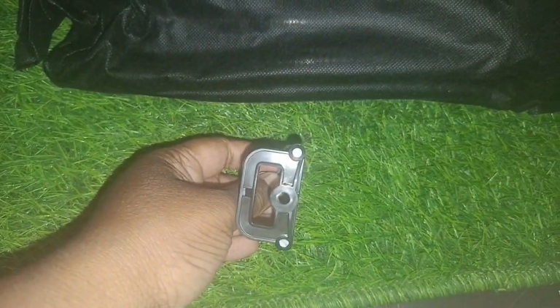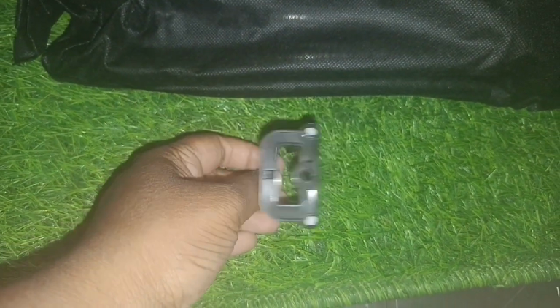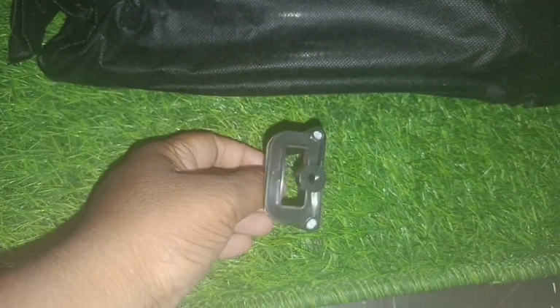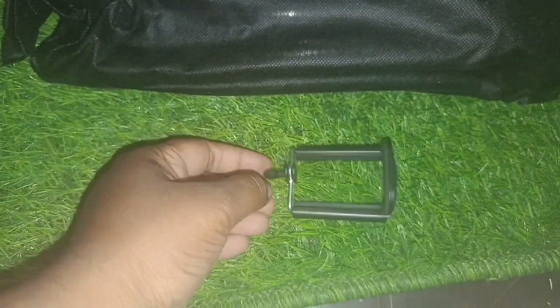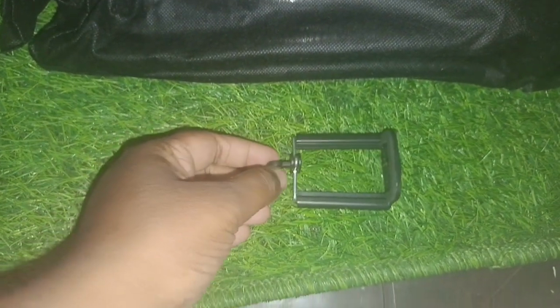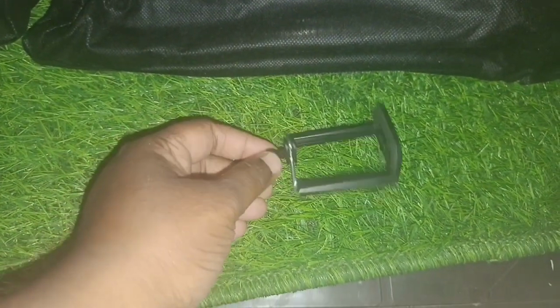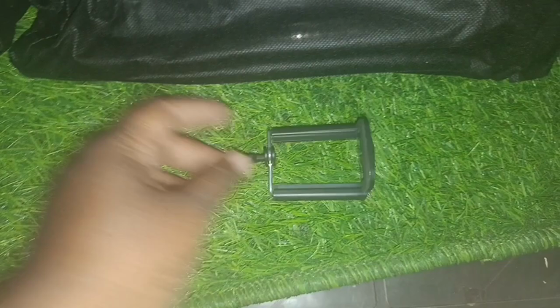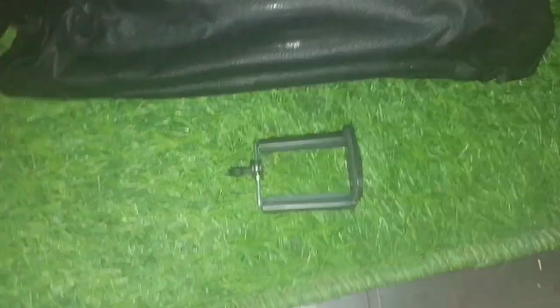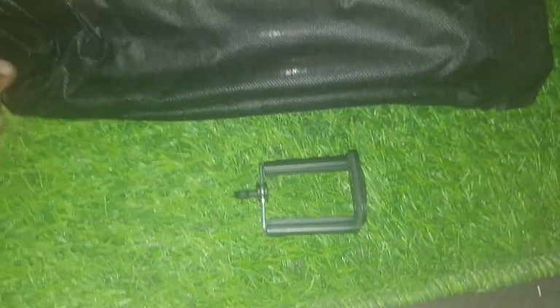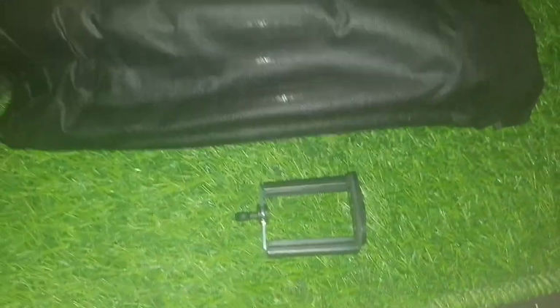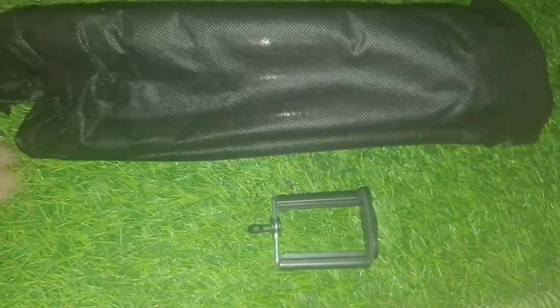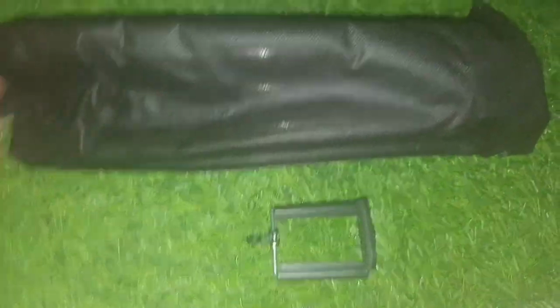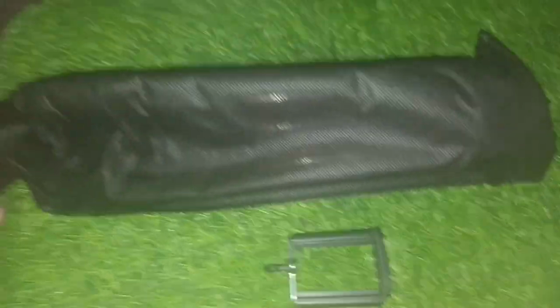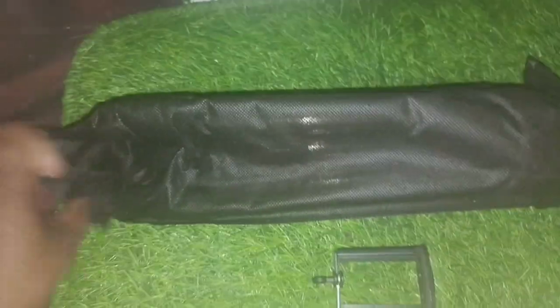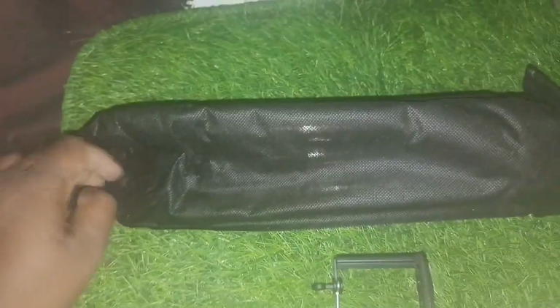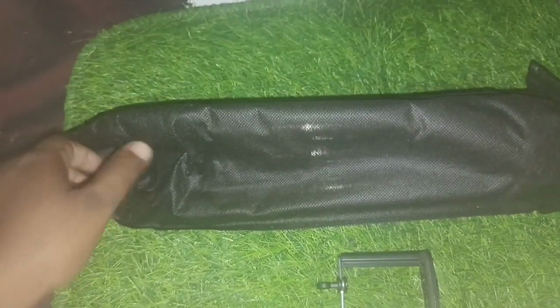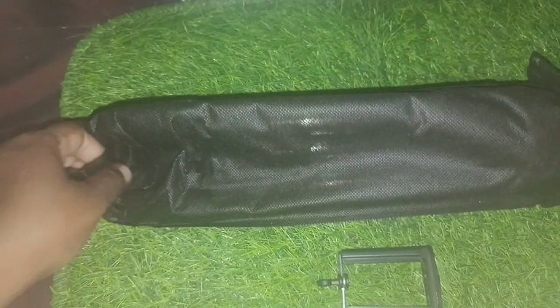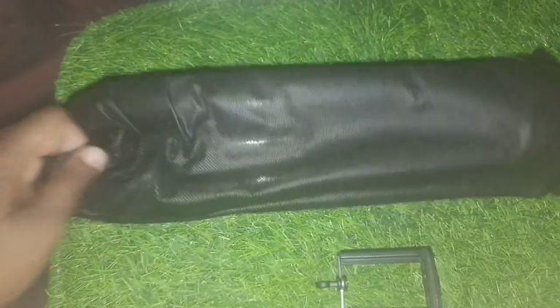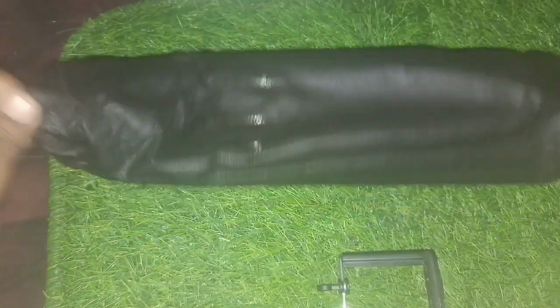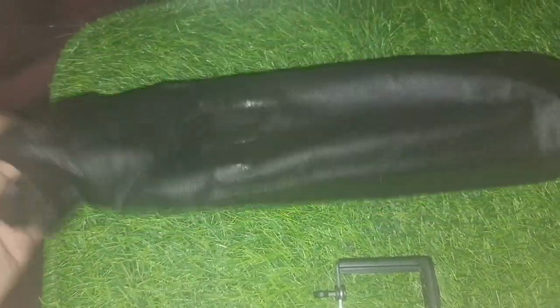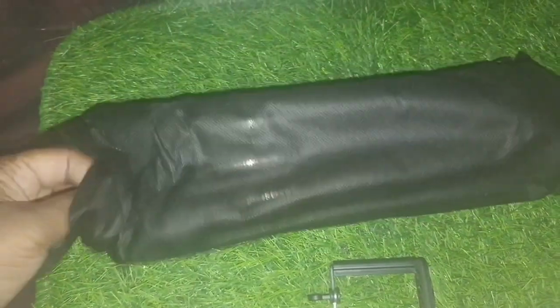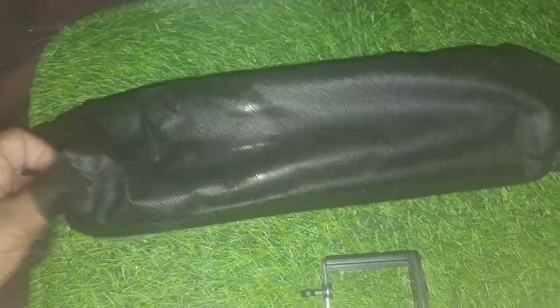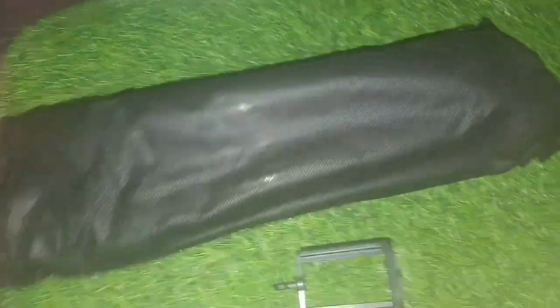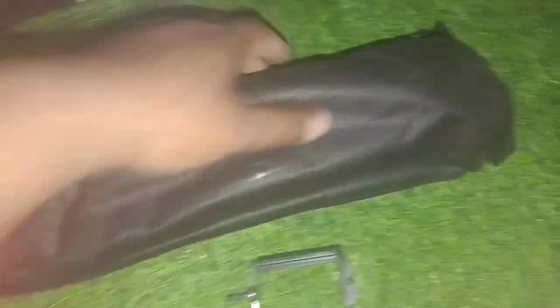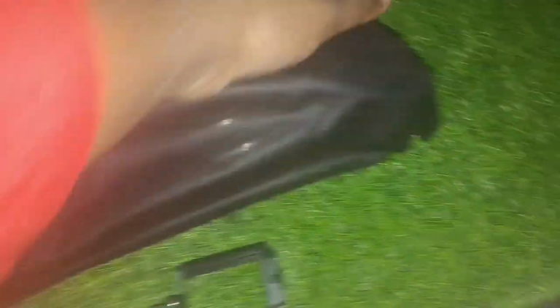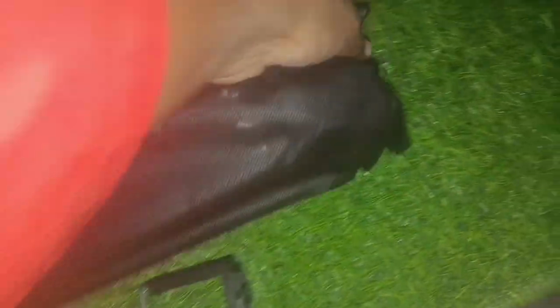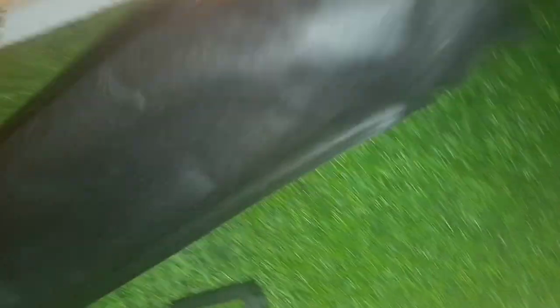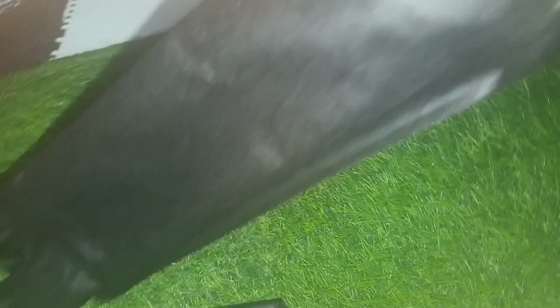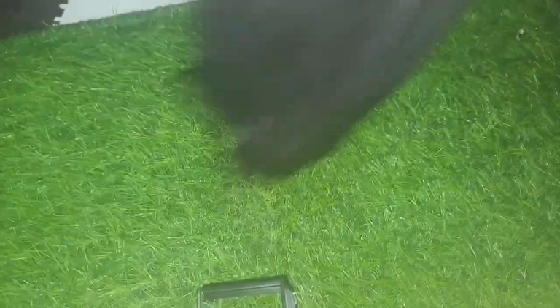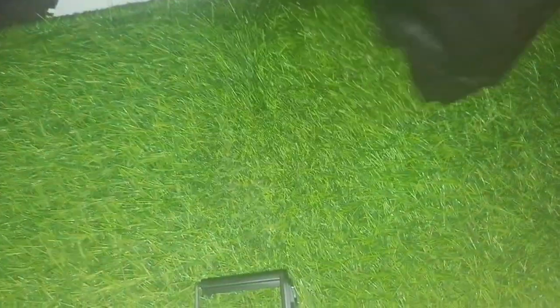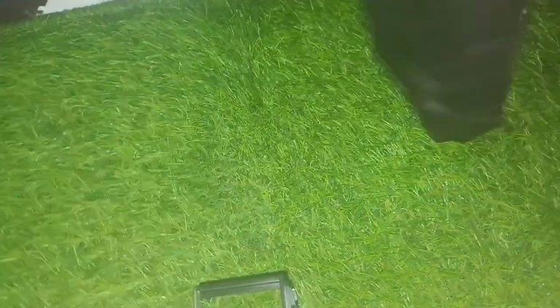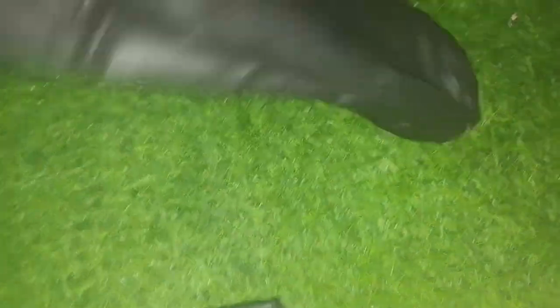We are going to show you a mobile holder. We are going to show you the tripod stand.